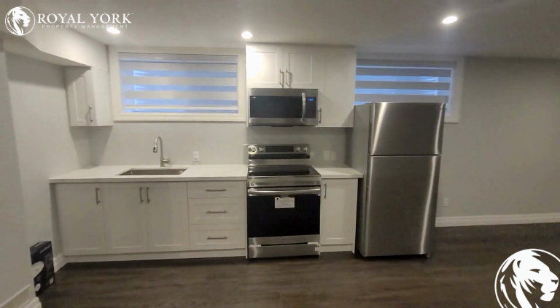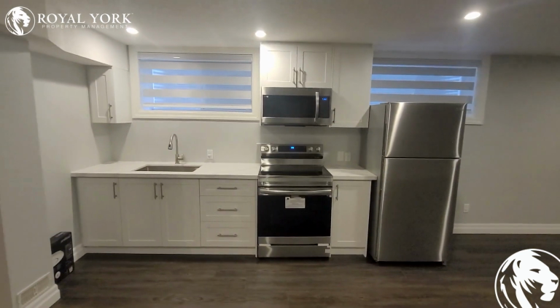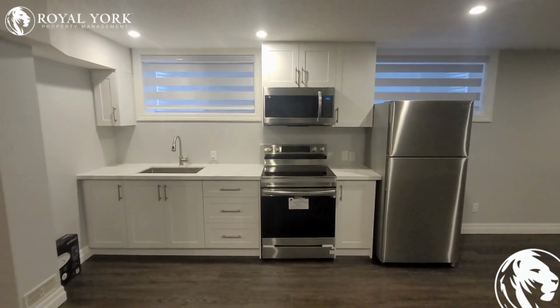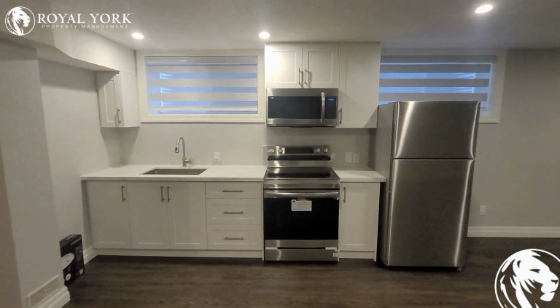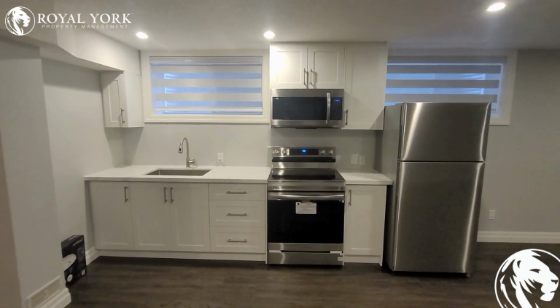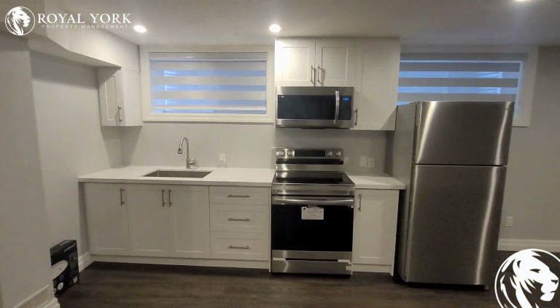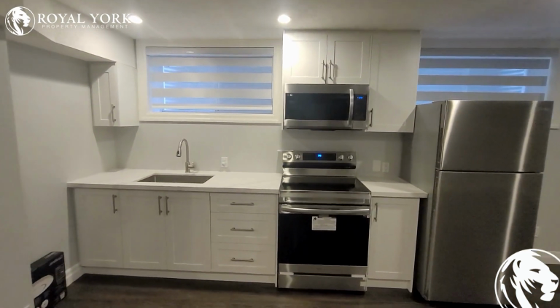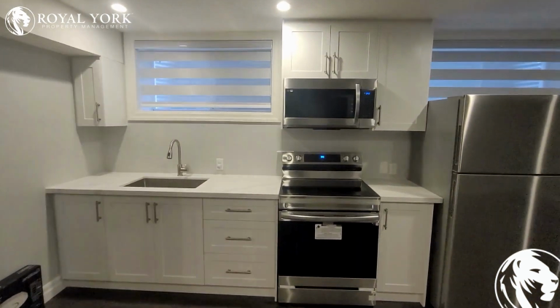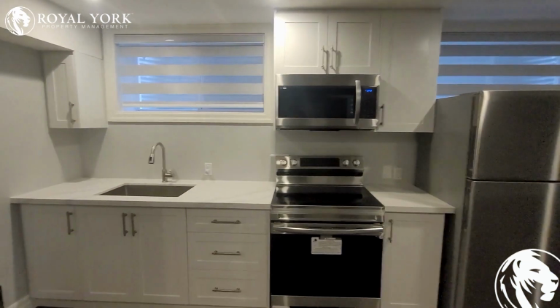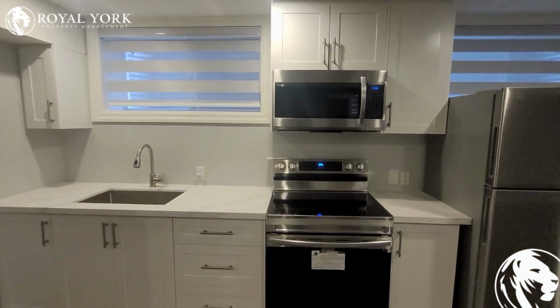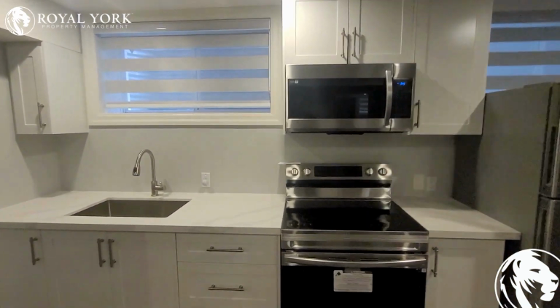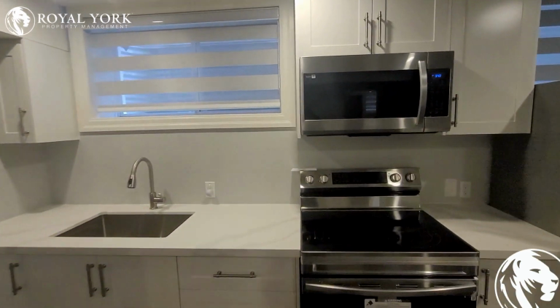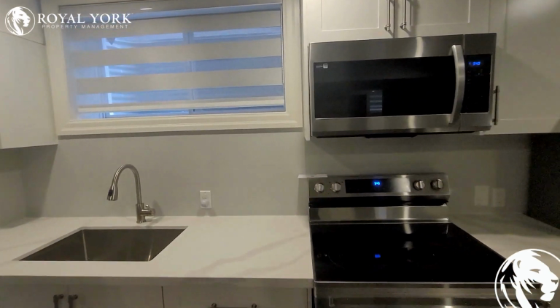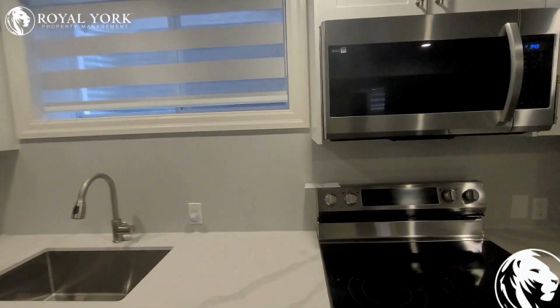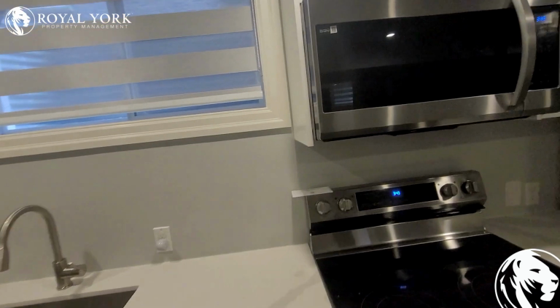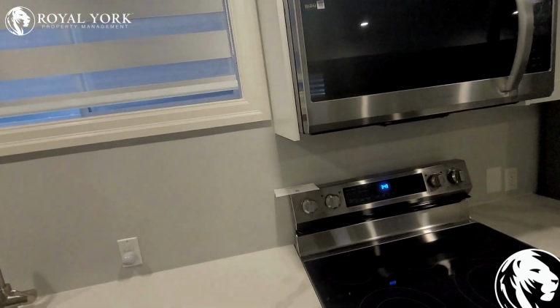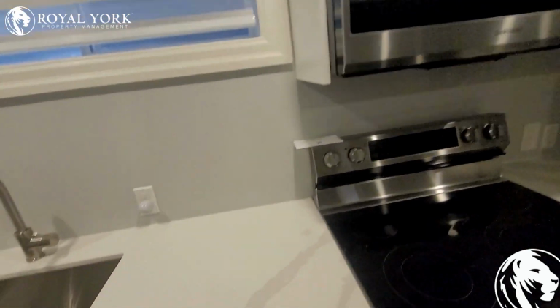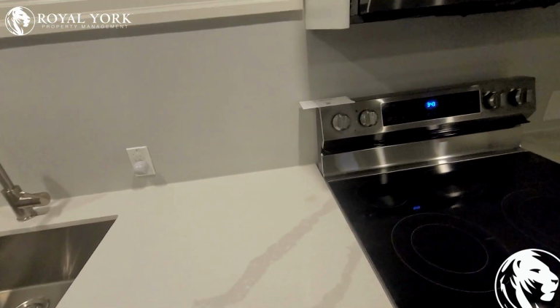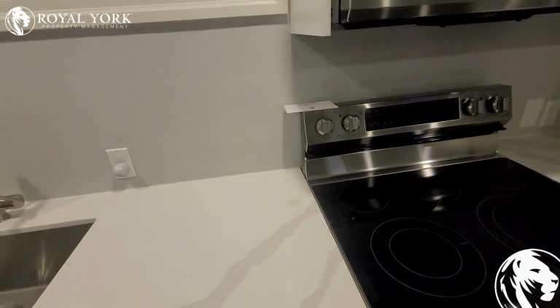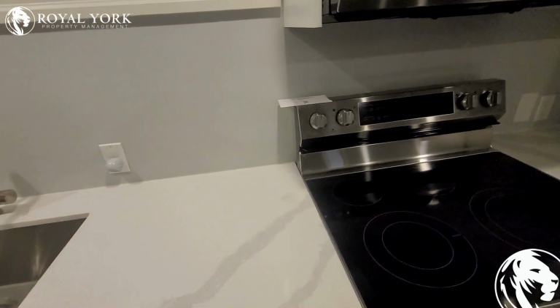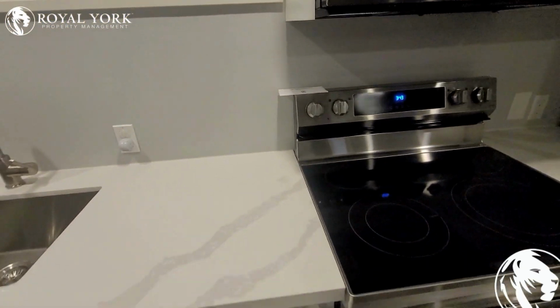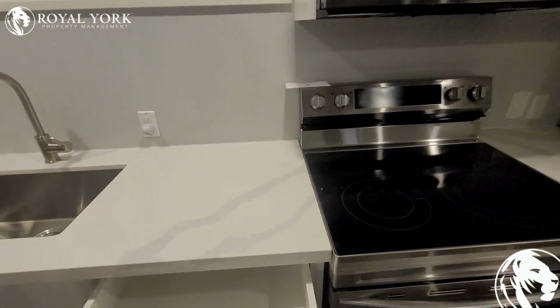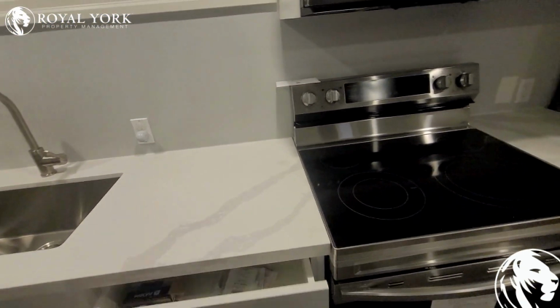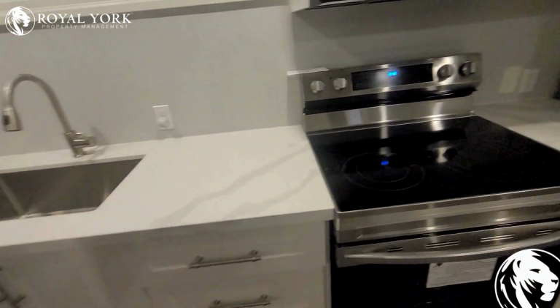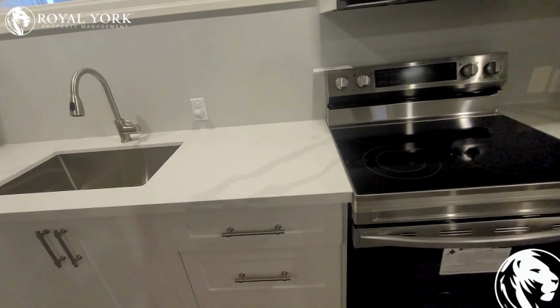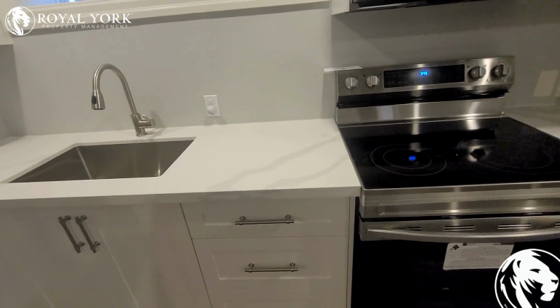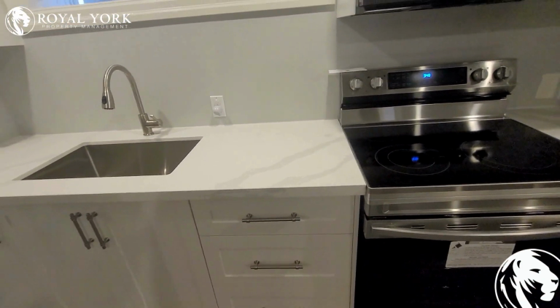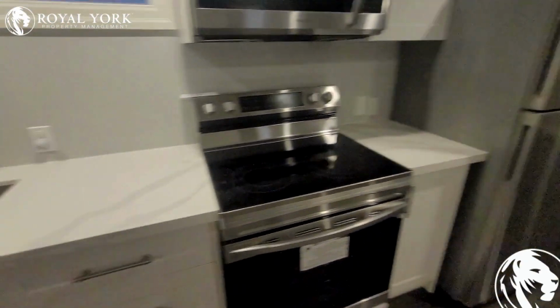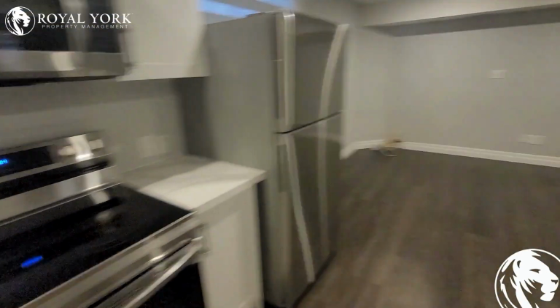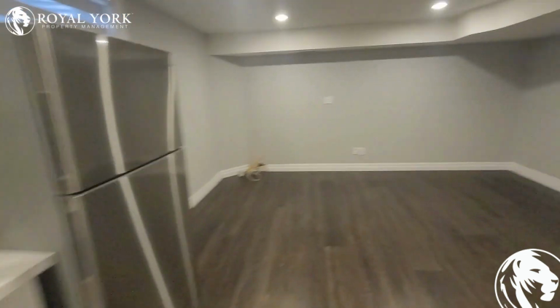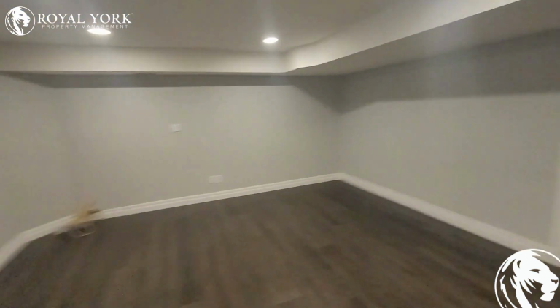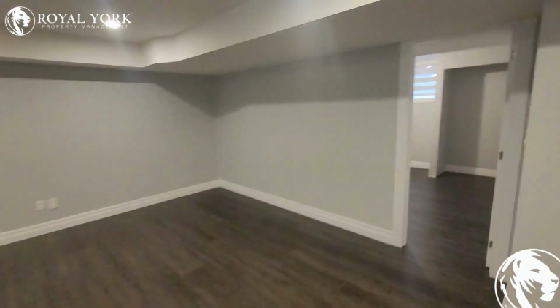This is your kitchen. Everything is brand new. You get stone counters and self-closing cabinets.